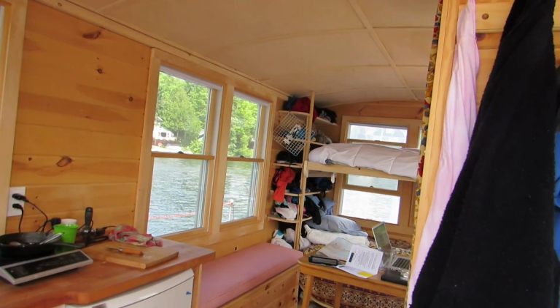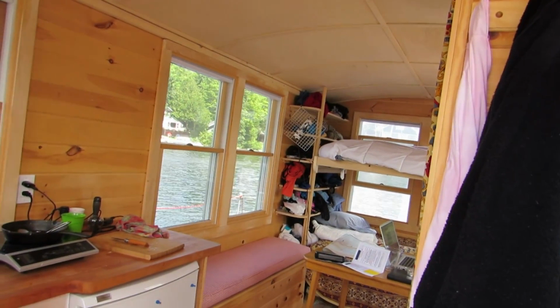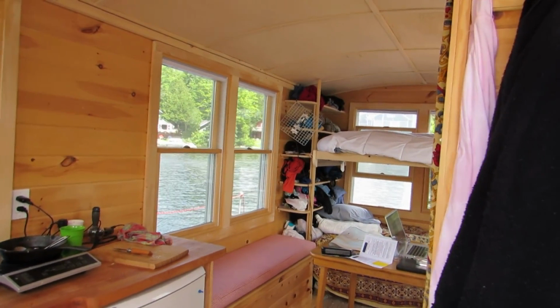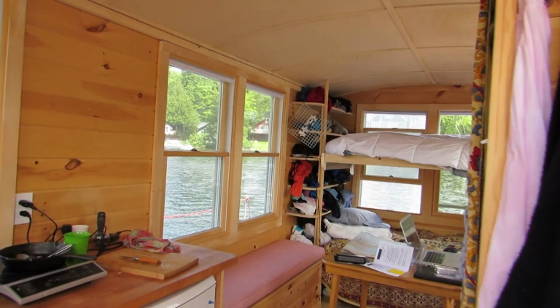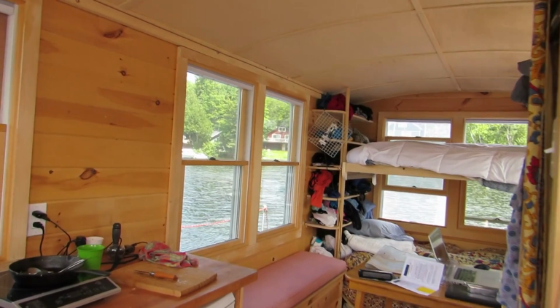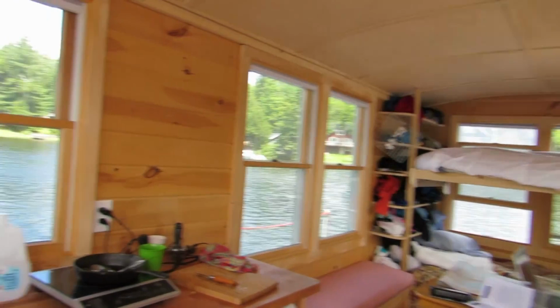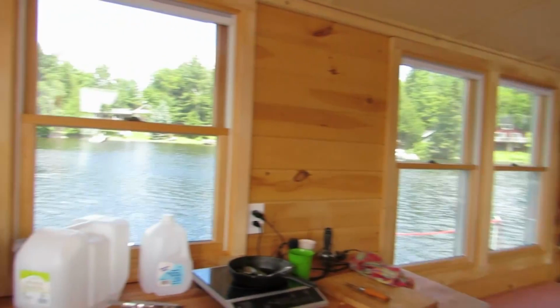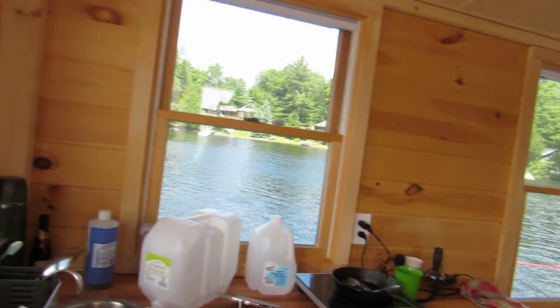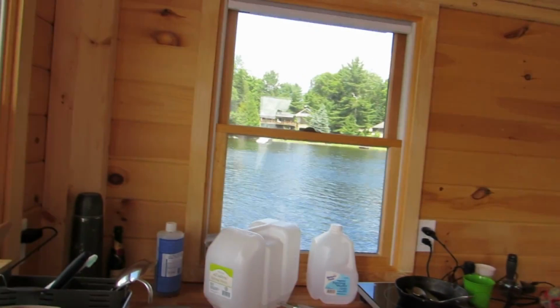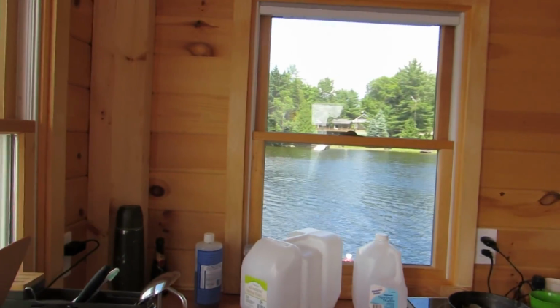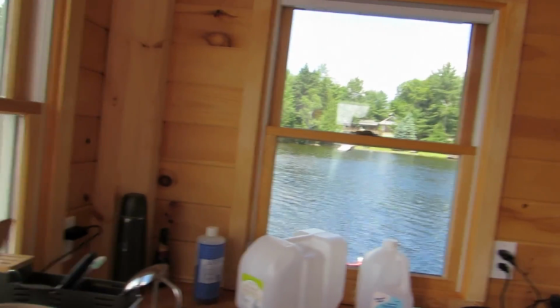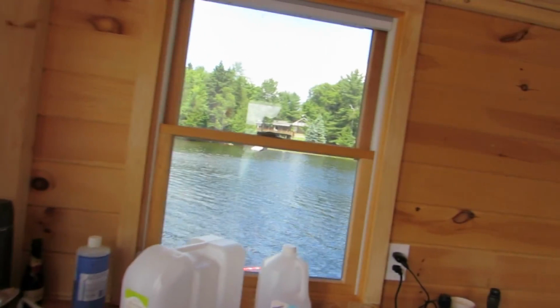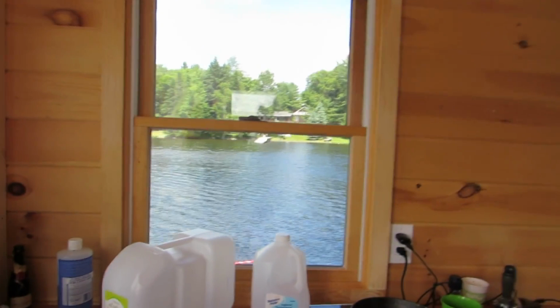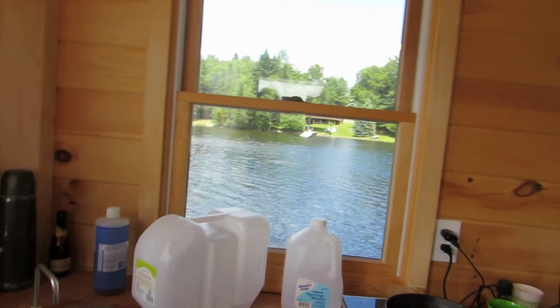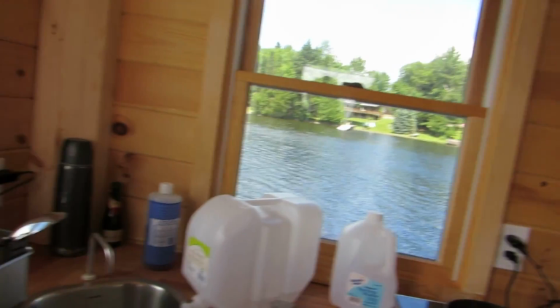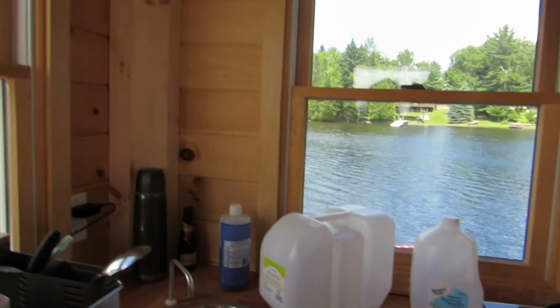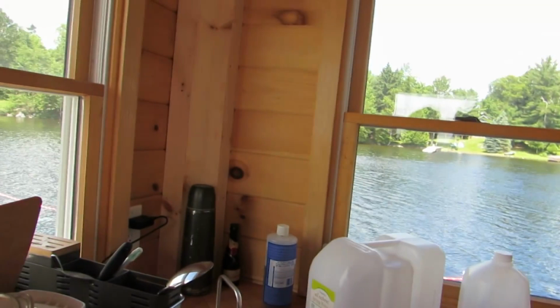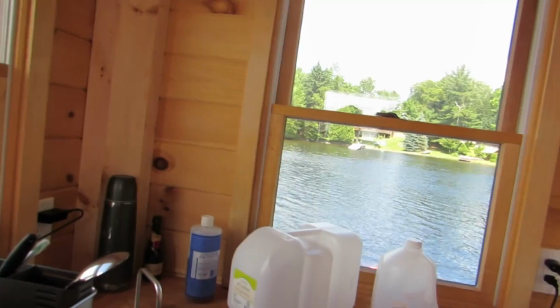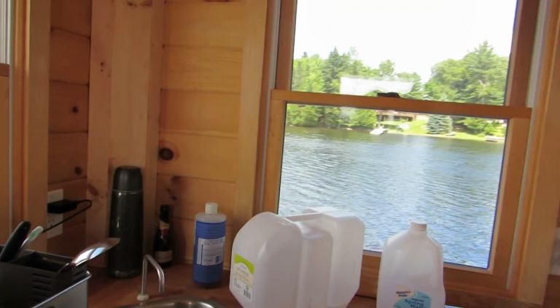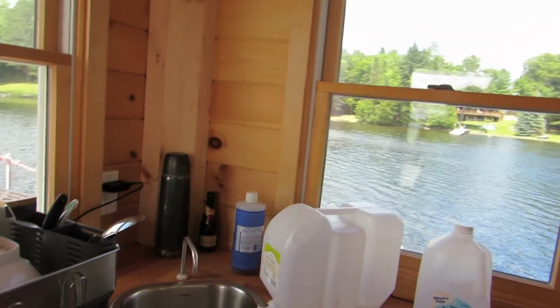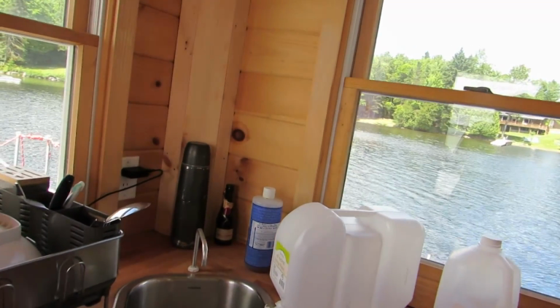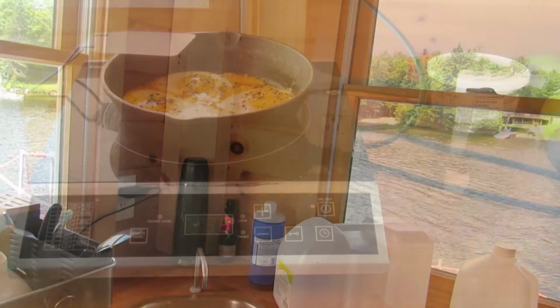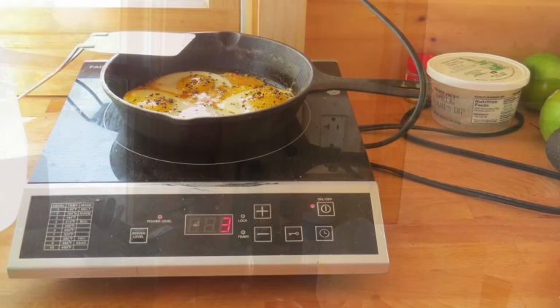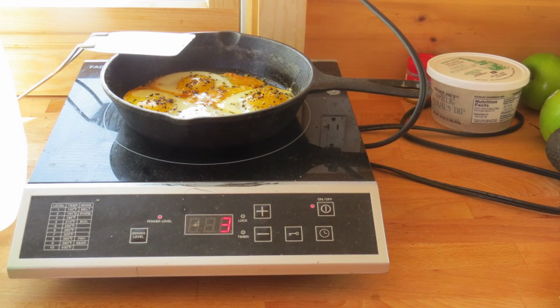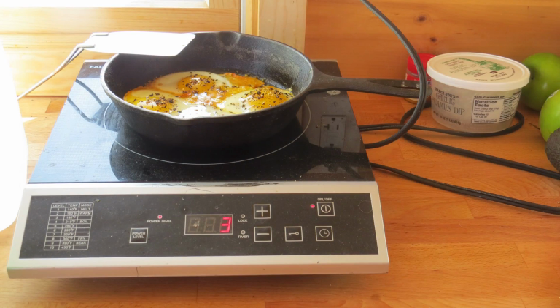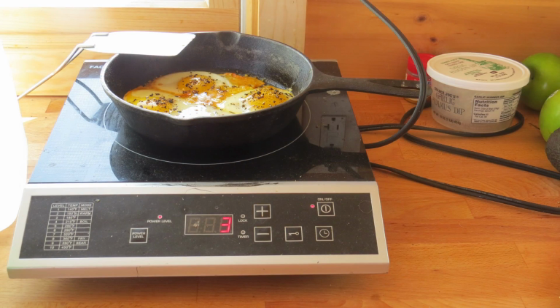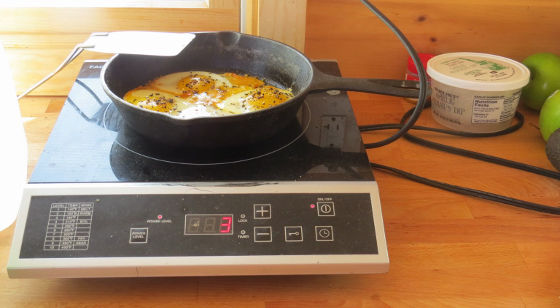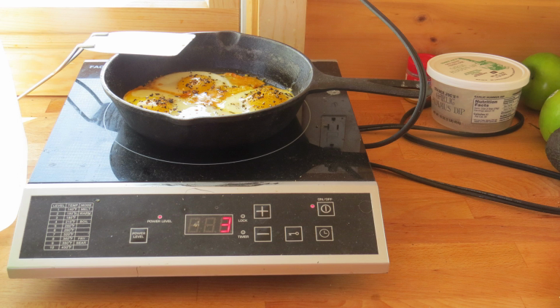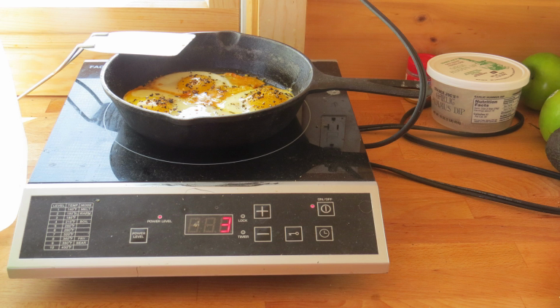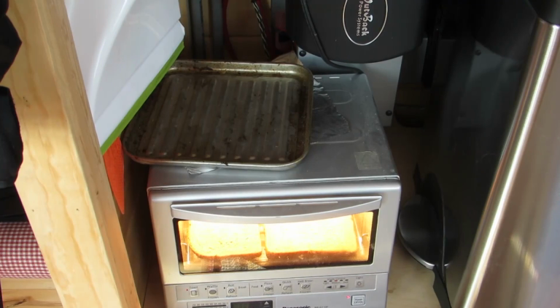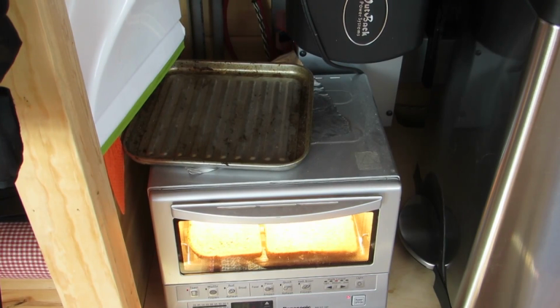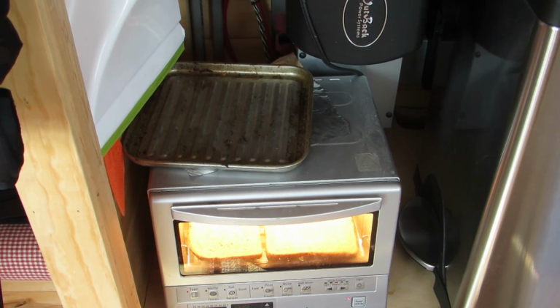We're coming inside the tiny house. I'm going to close the door. We cooked breakfast earlier — we made some eggs and we made some toast in the toaster oven.